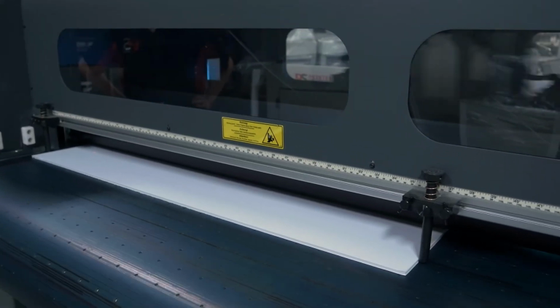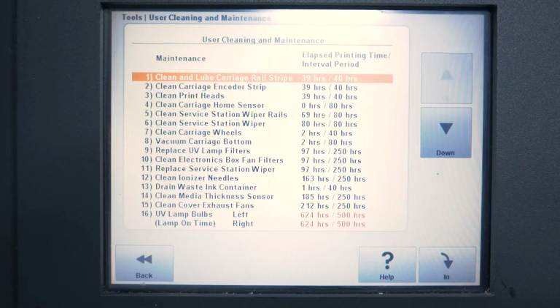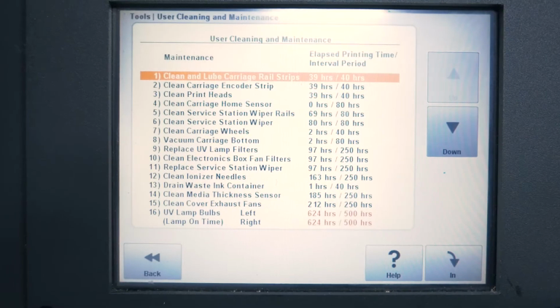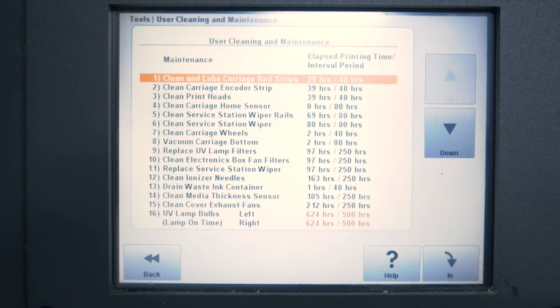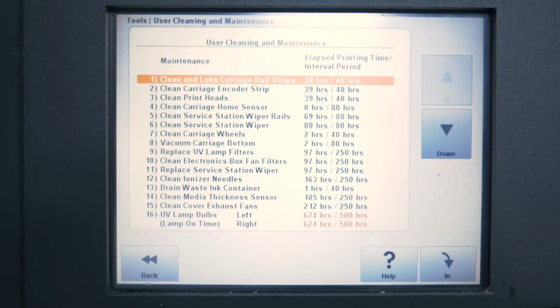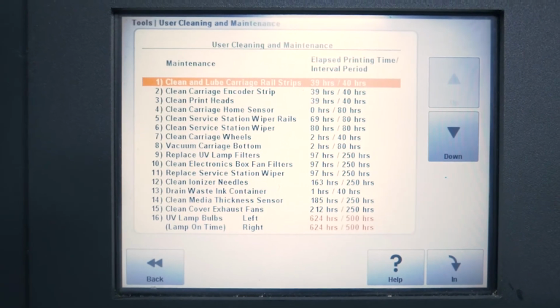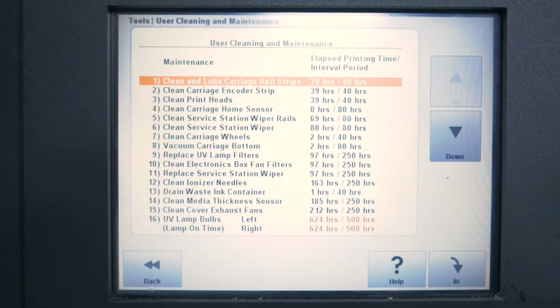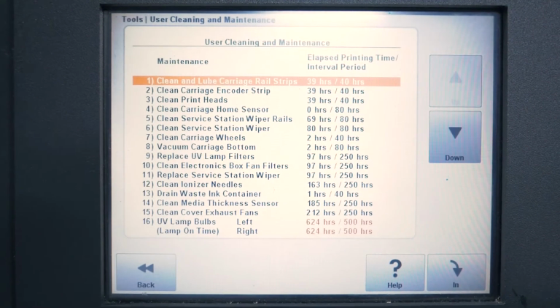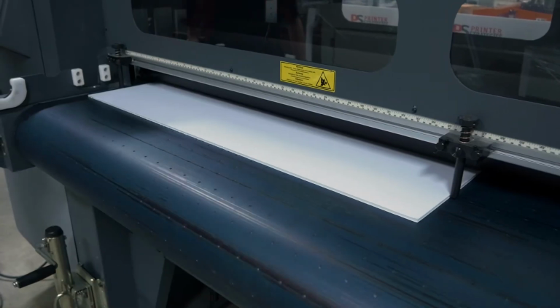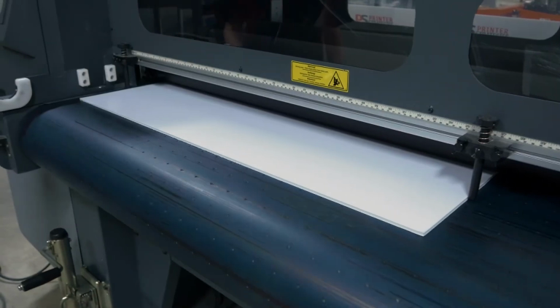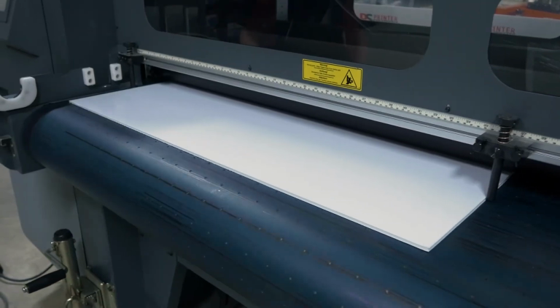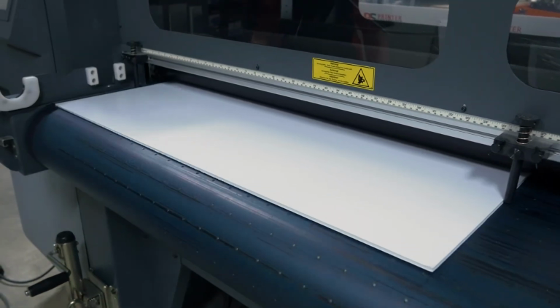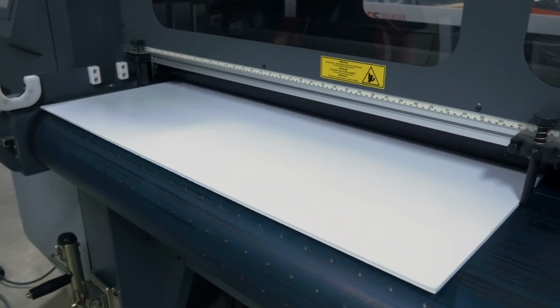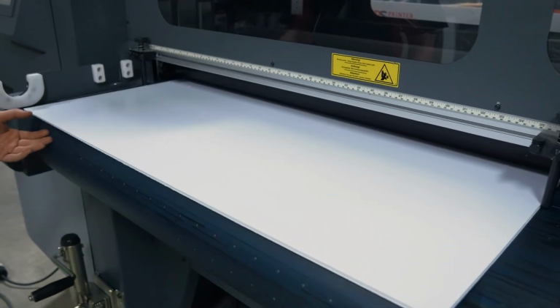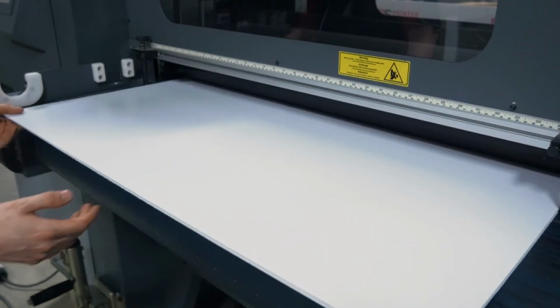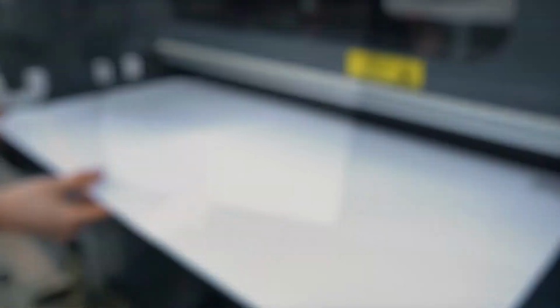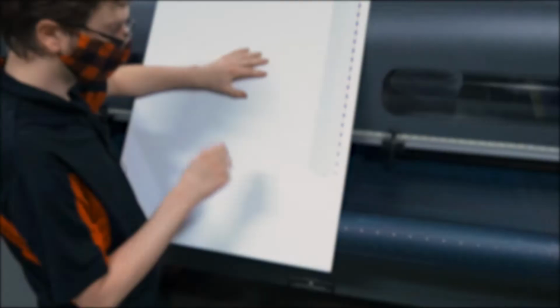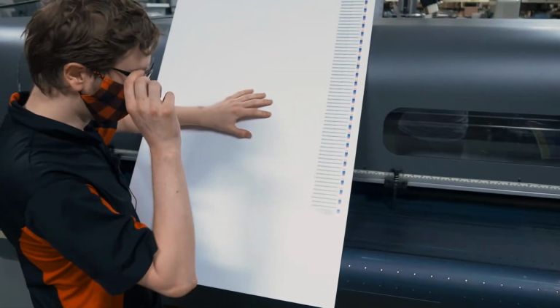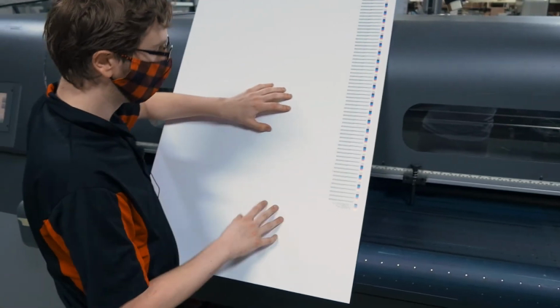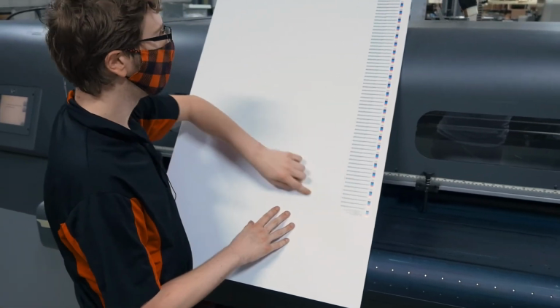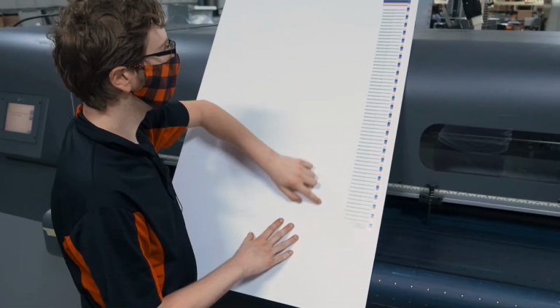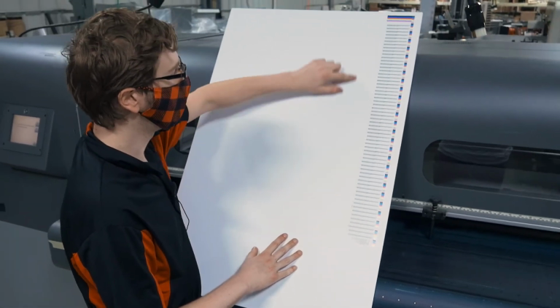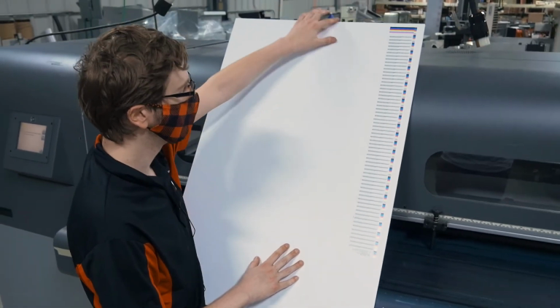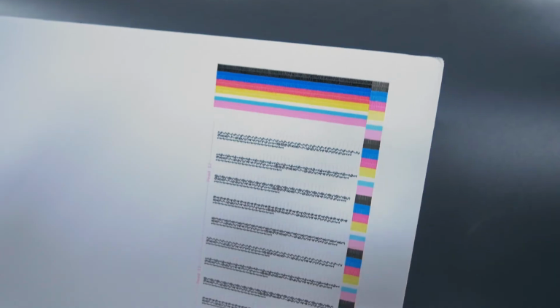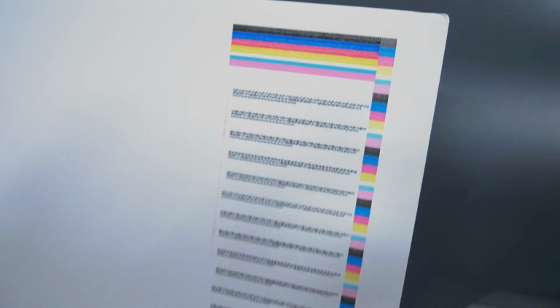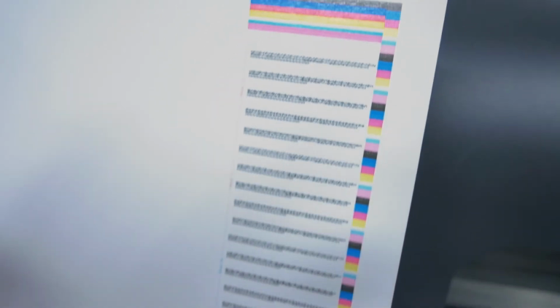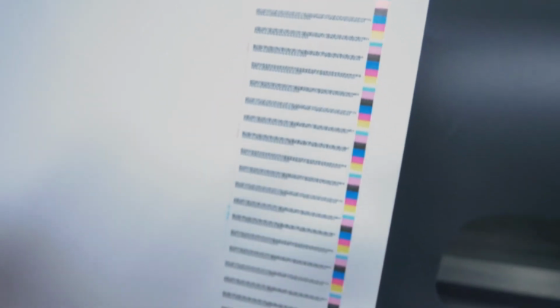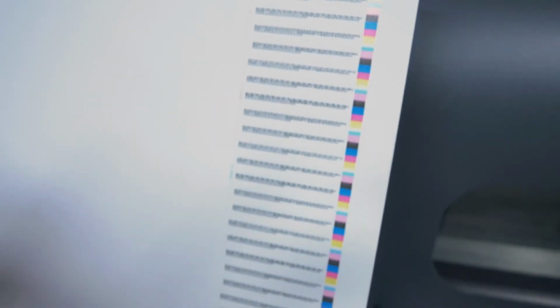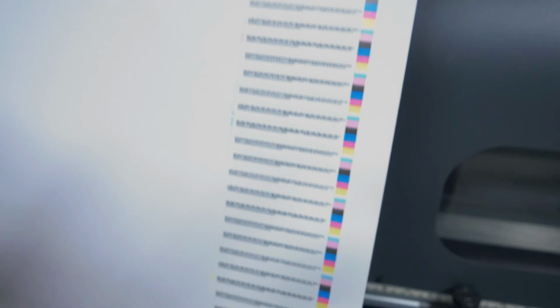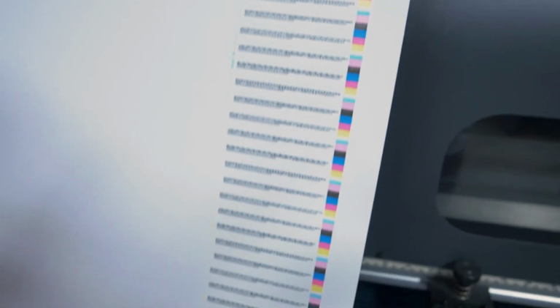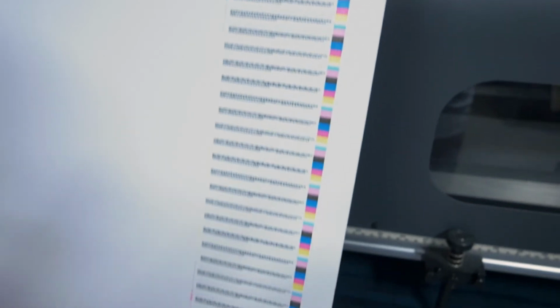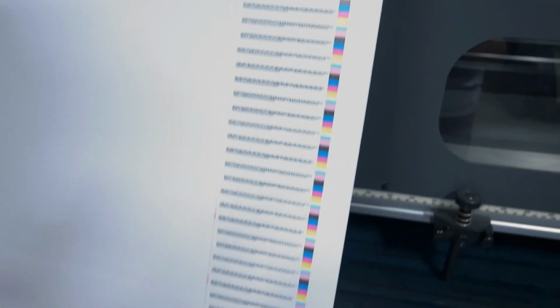The lamps on this are getting up there in age and may need to be replaced soon. Pull it out here. As you can see, all of our print heads are looking pretty good except for number 9, which may just need to be reseated or cleaned.